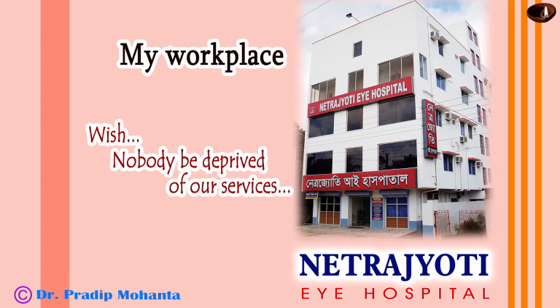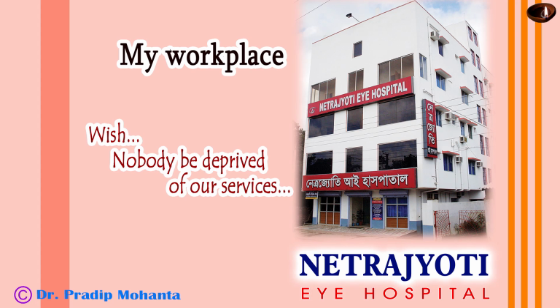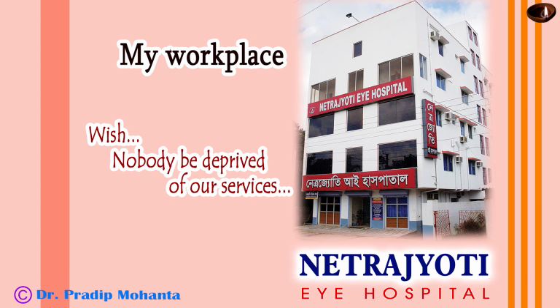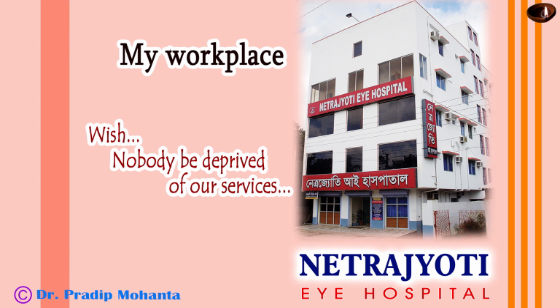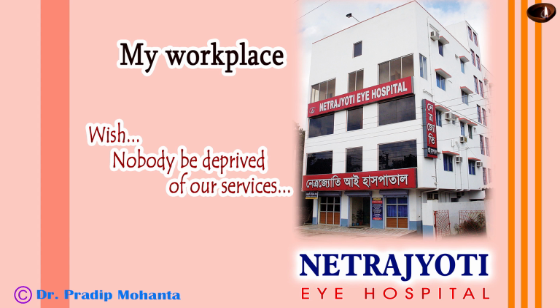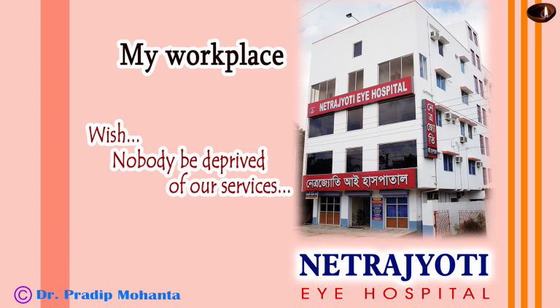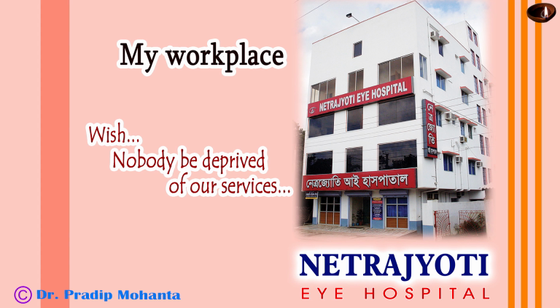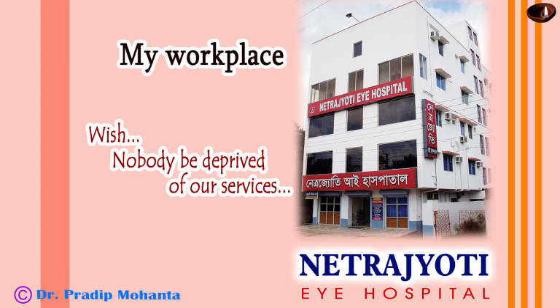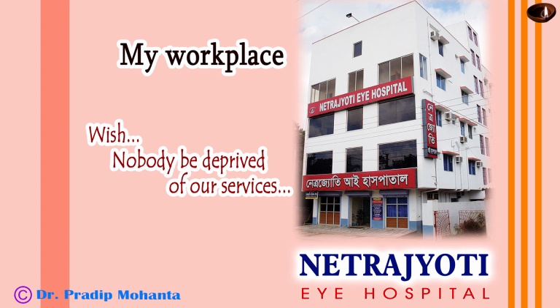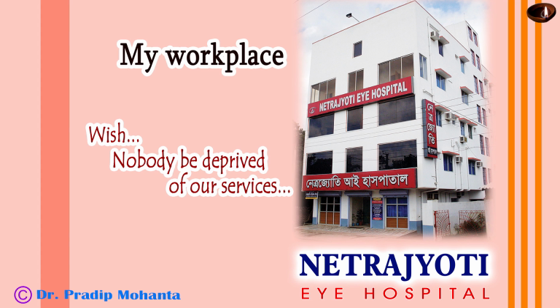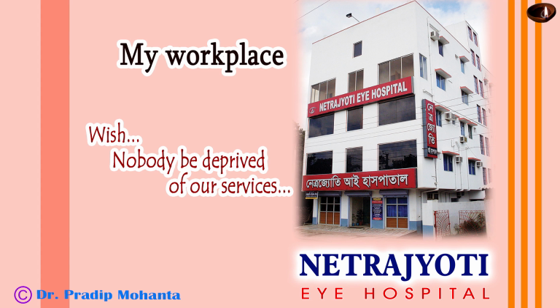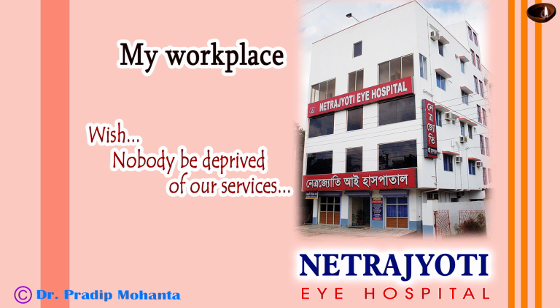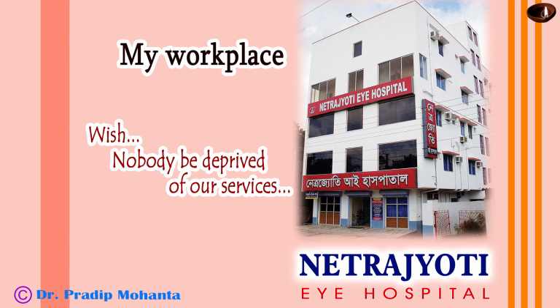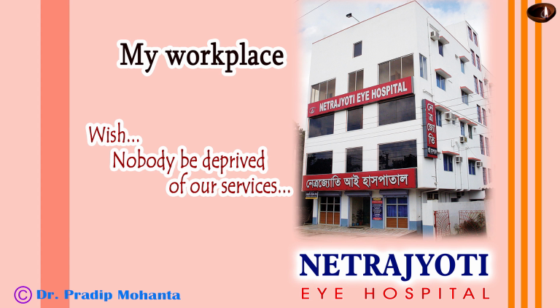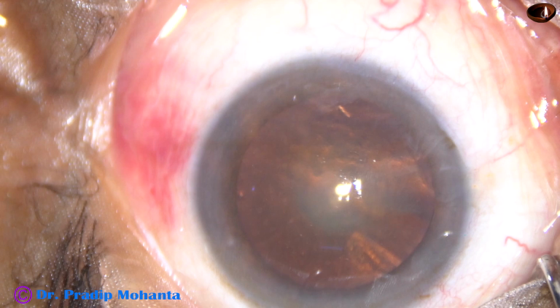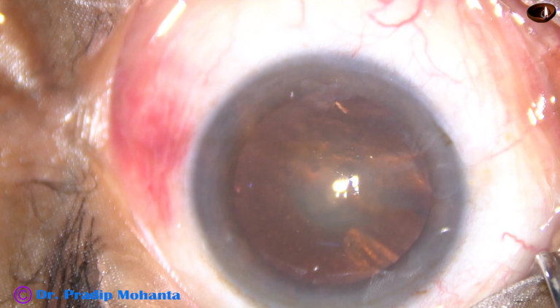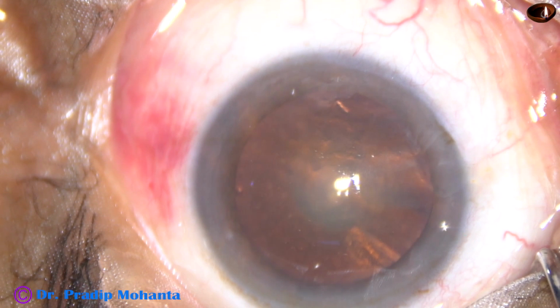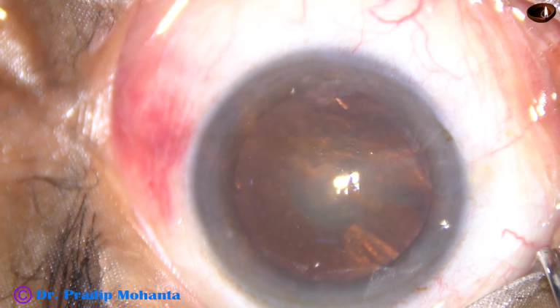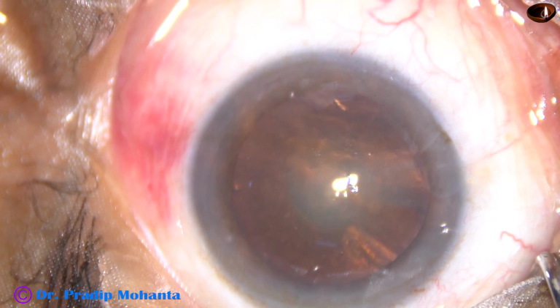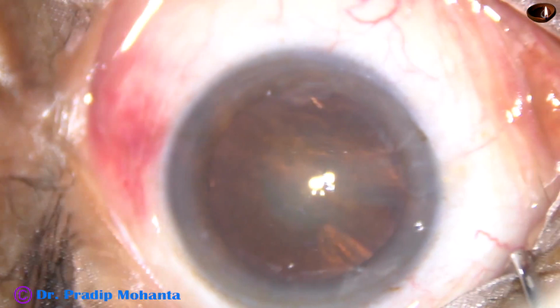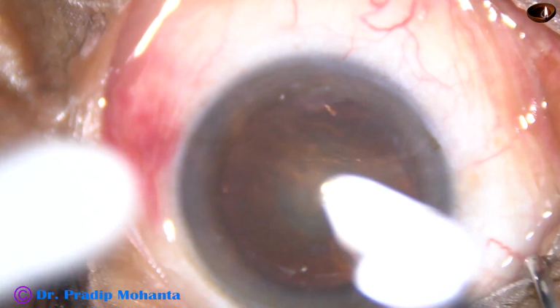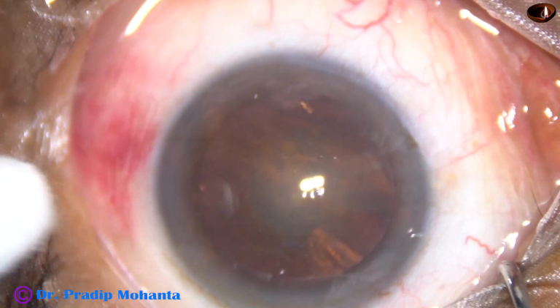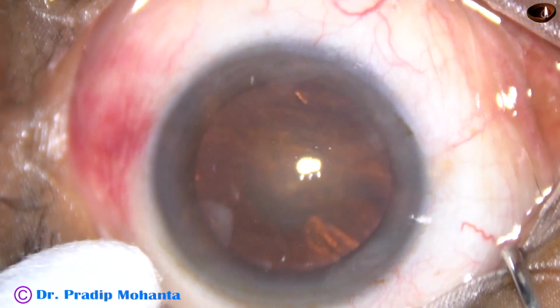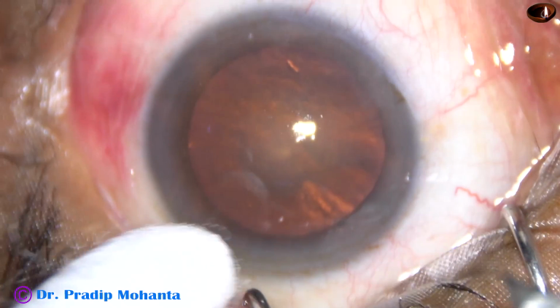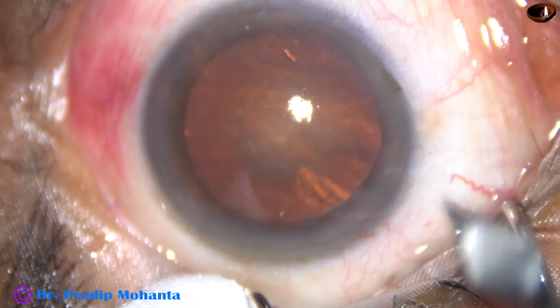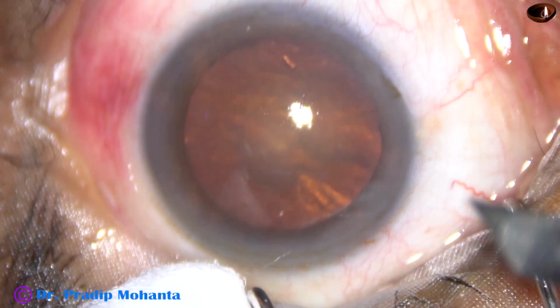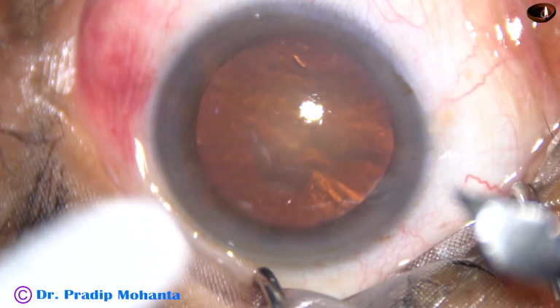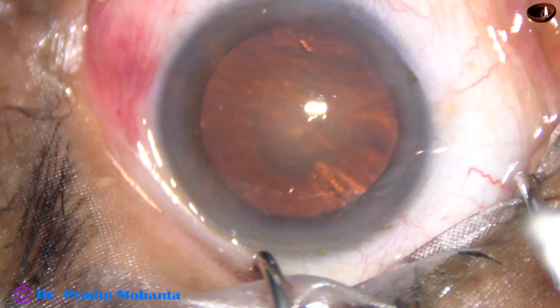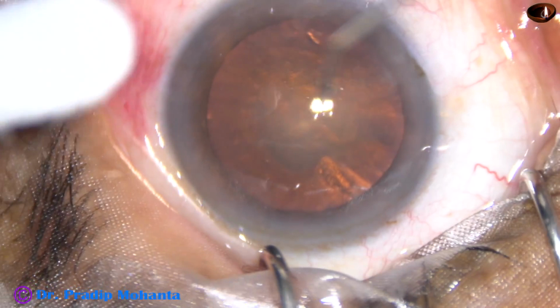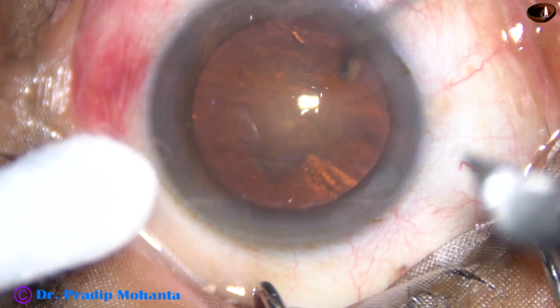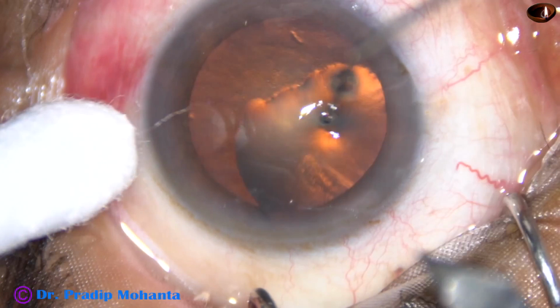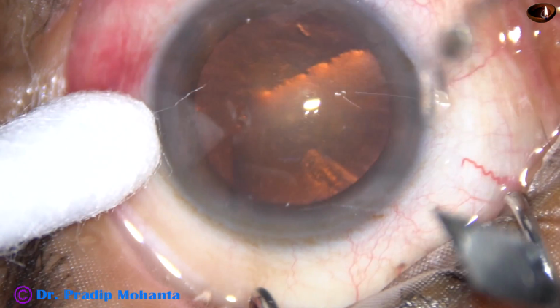Friends, welcome to my workplace at Ranaghat, West Bengal, India. This is phacoemulsification of a soft cataract. Let us observe the surgical steps.